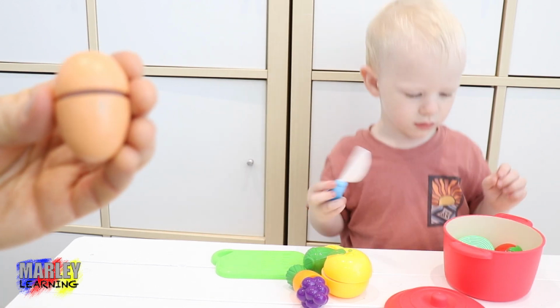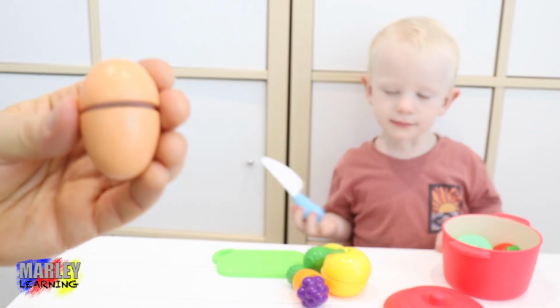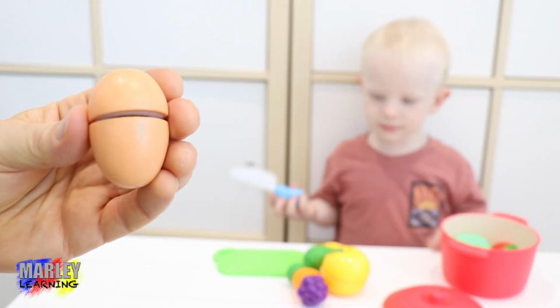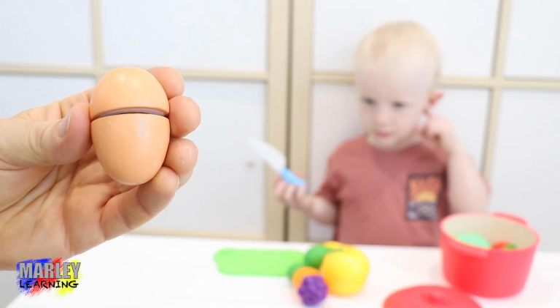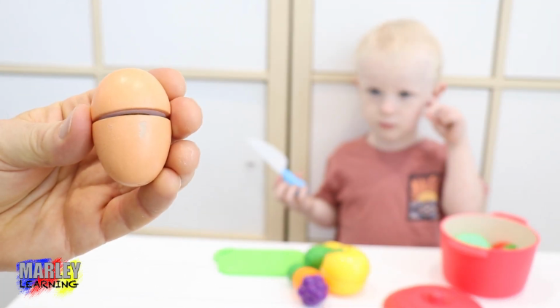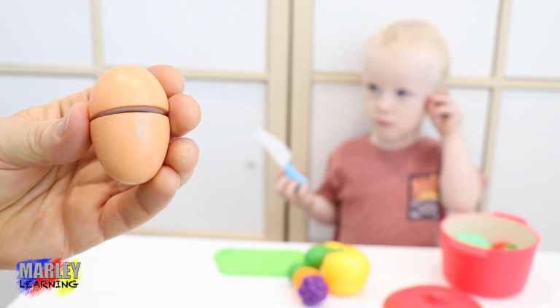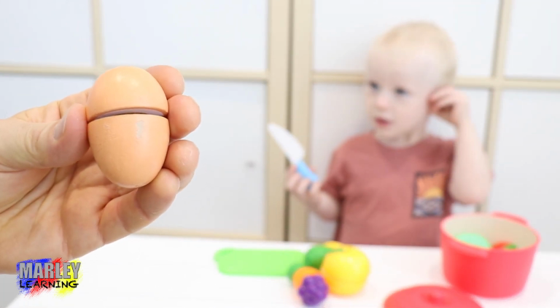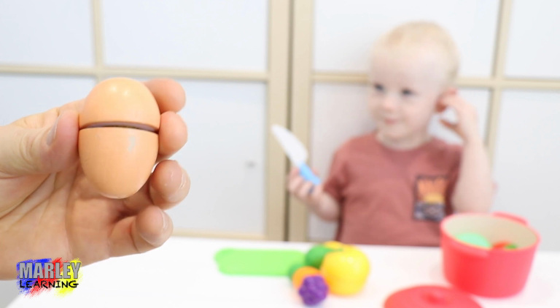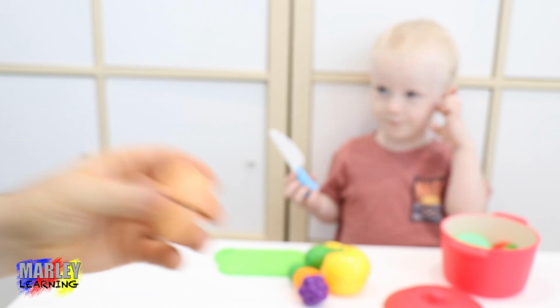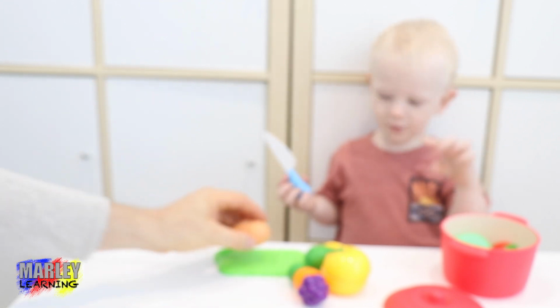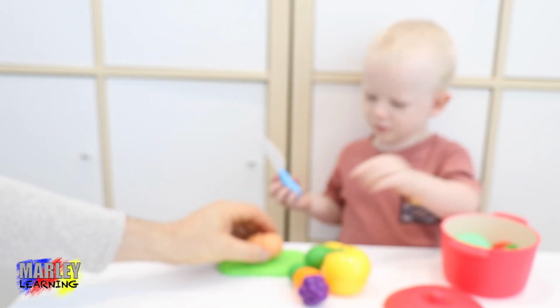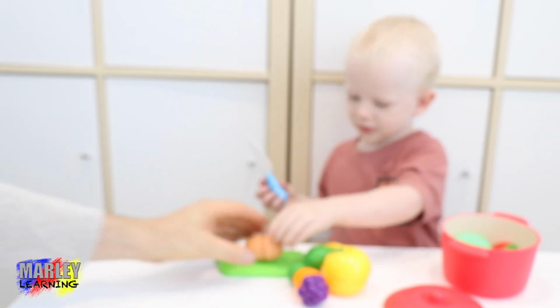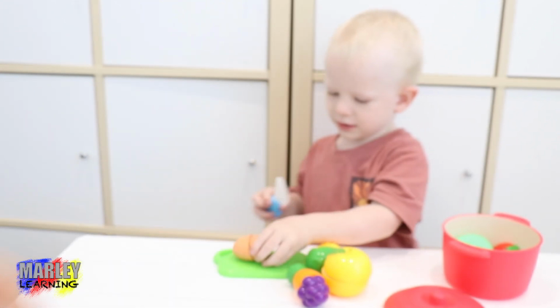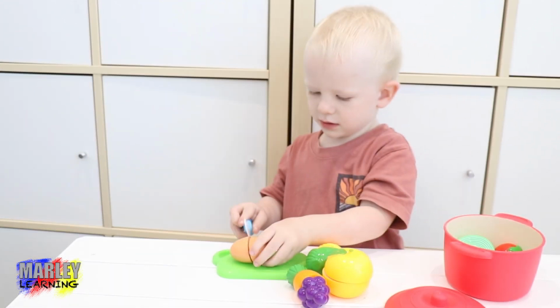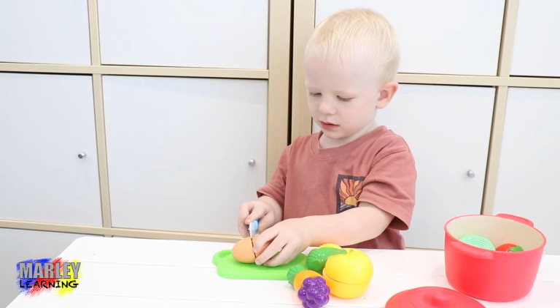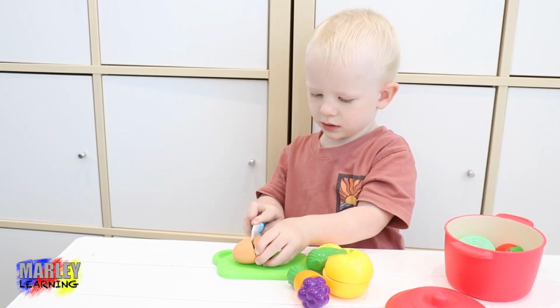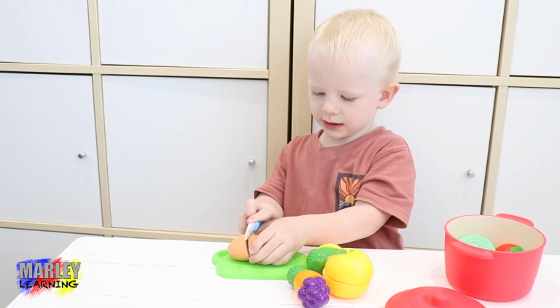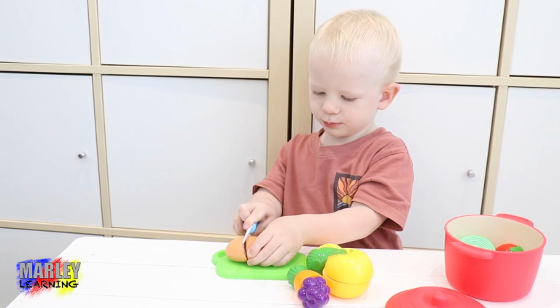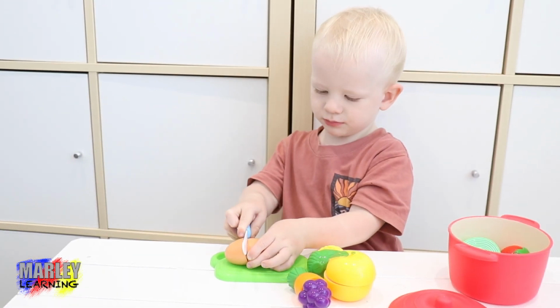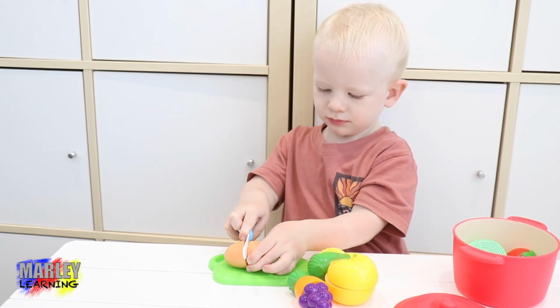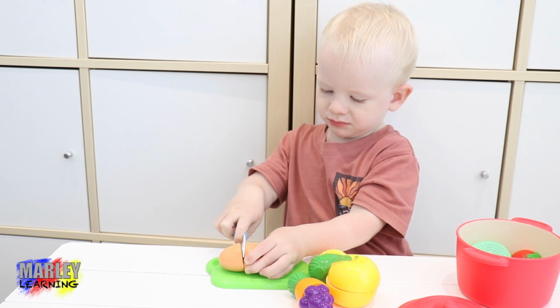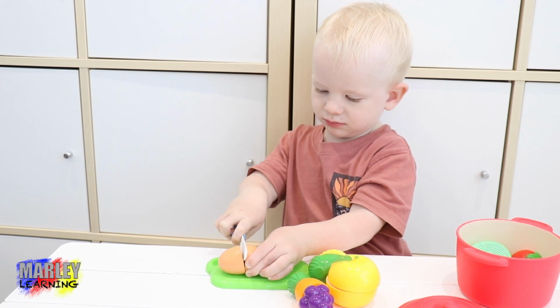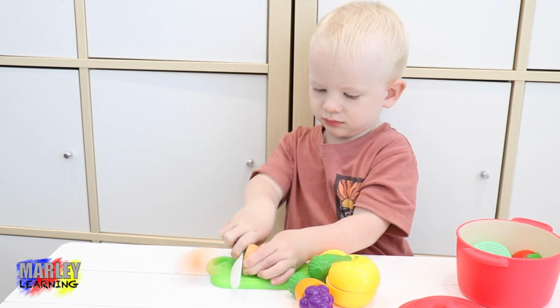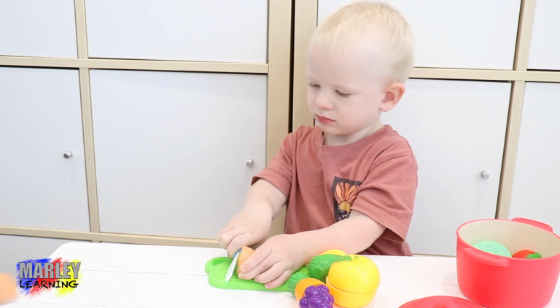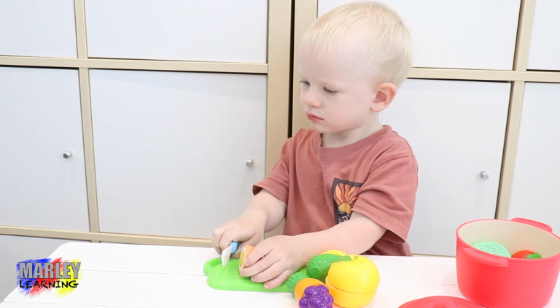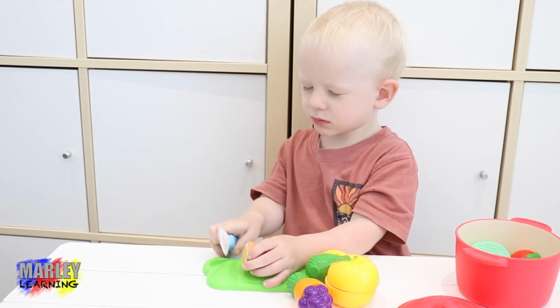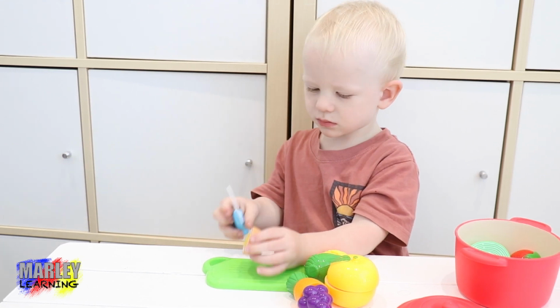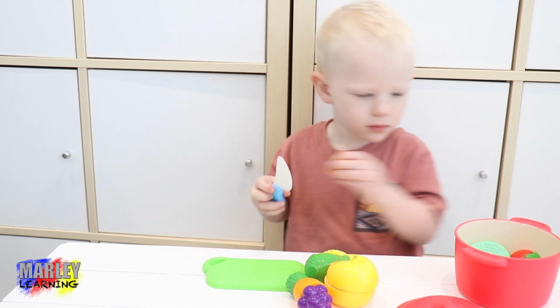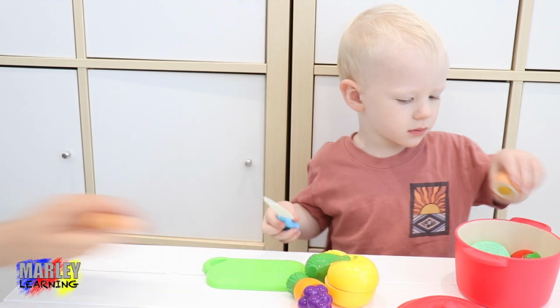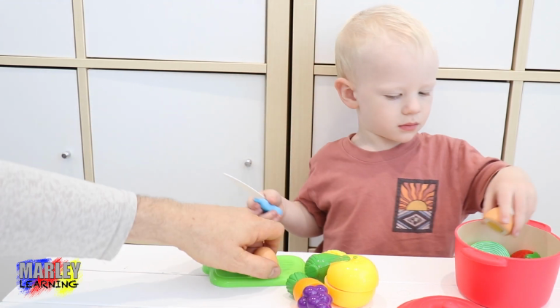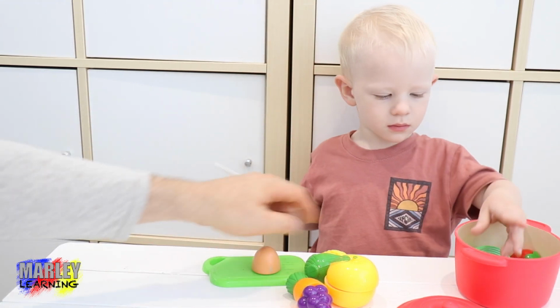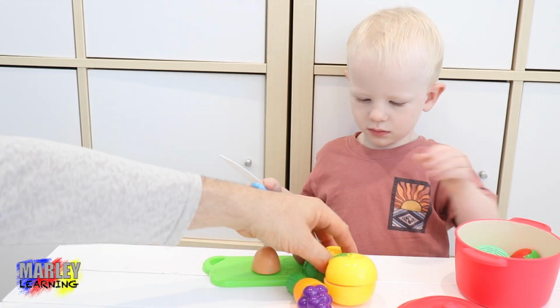What about an egg? Can you cut up an egg and put it in the pot of soup? Yeah. Oh, there we go. There's your other bit of egg.